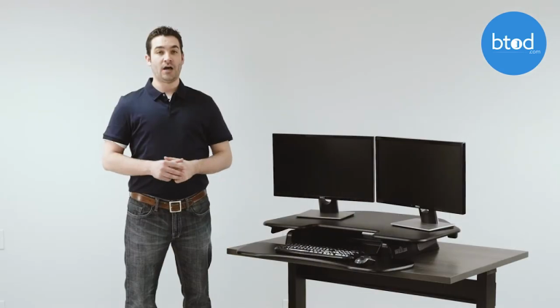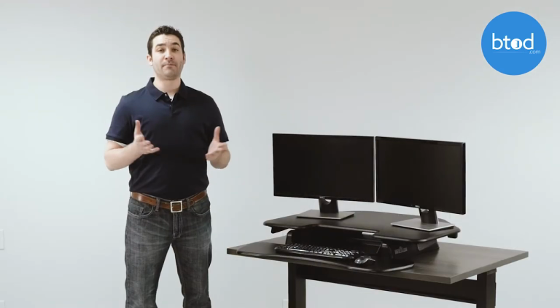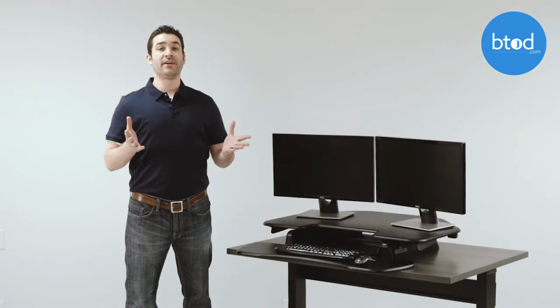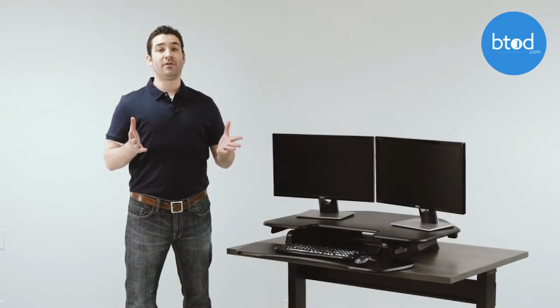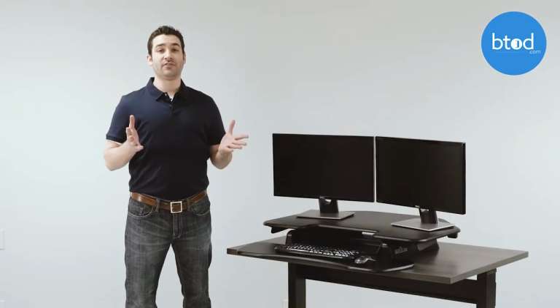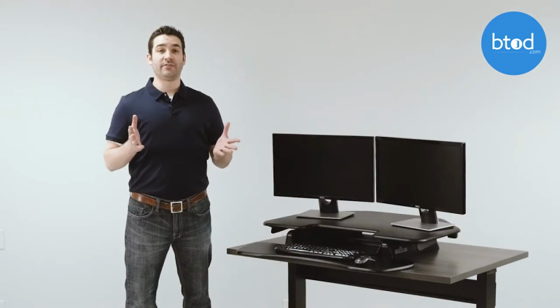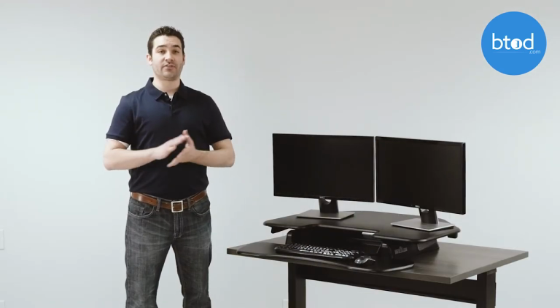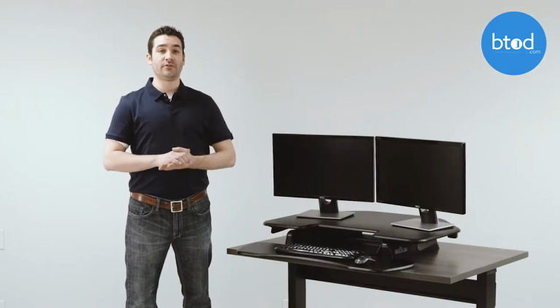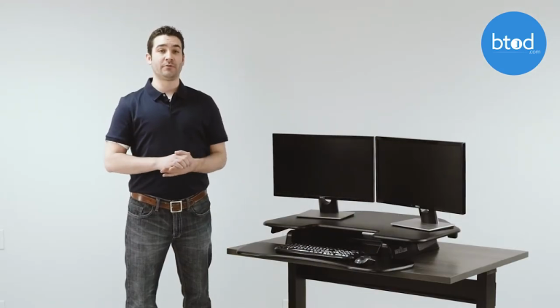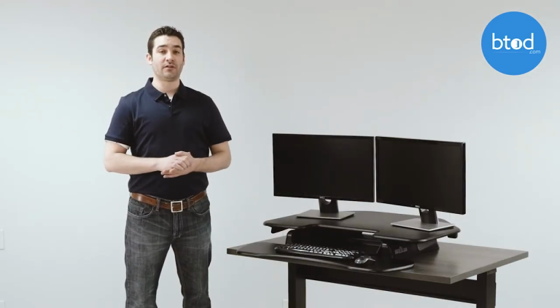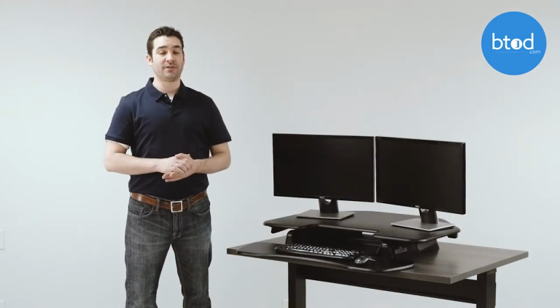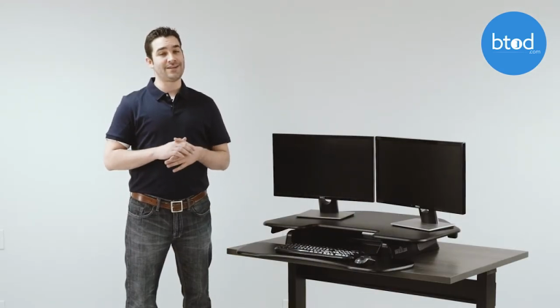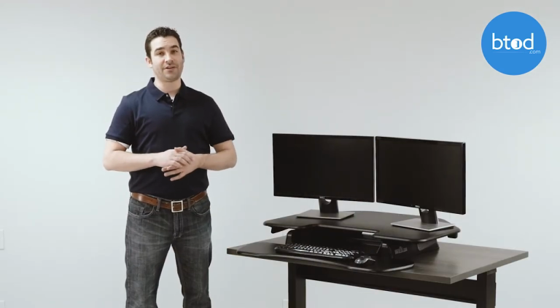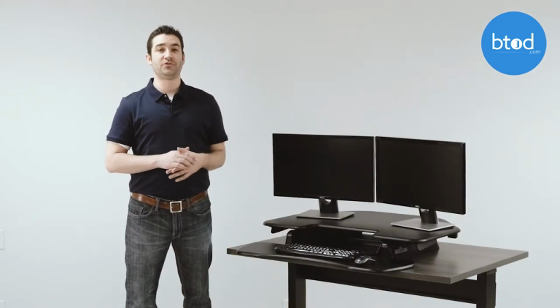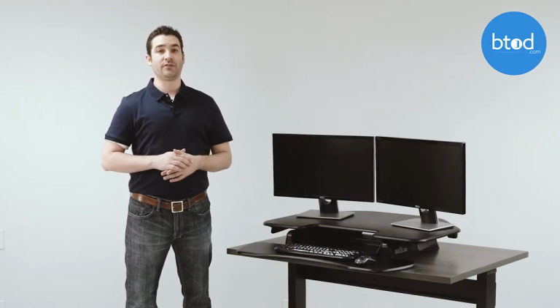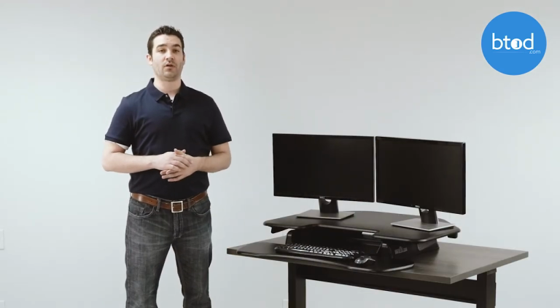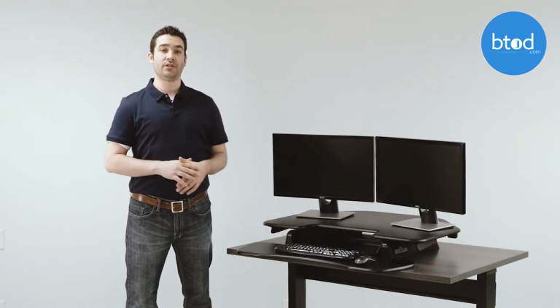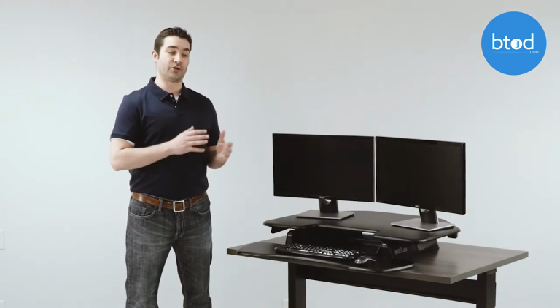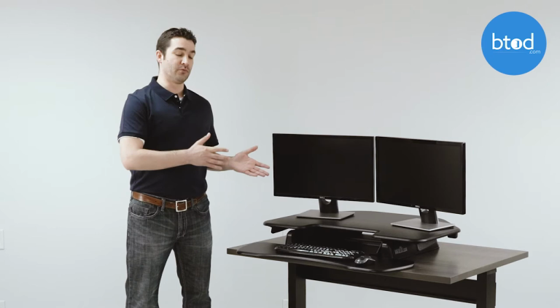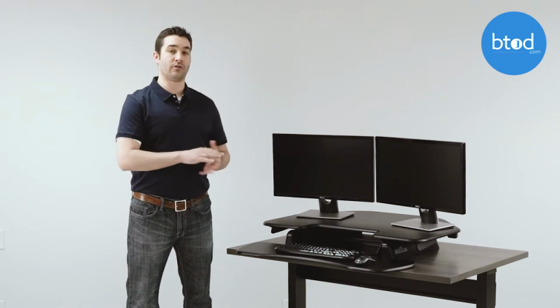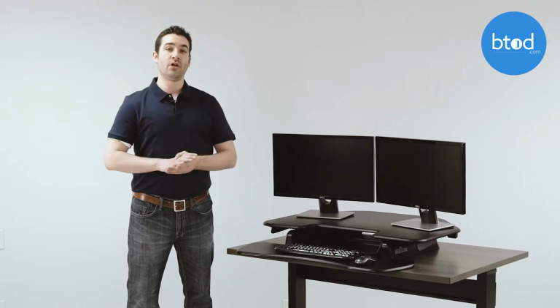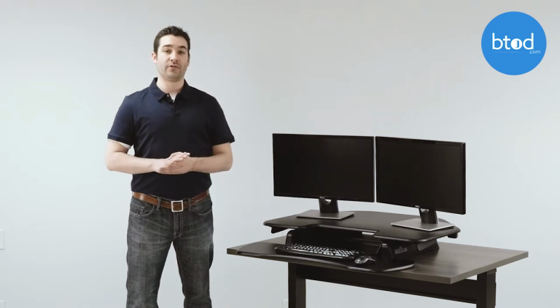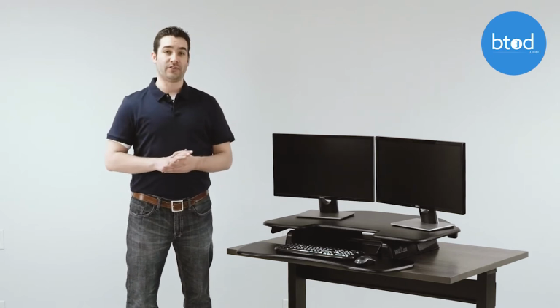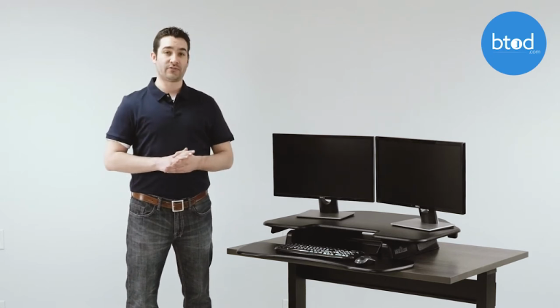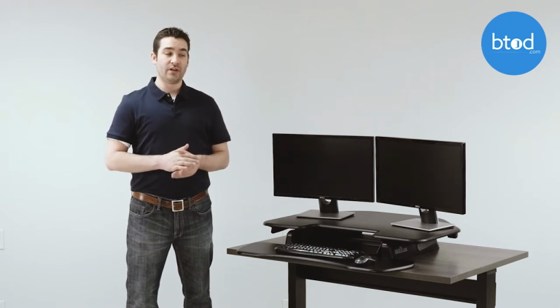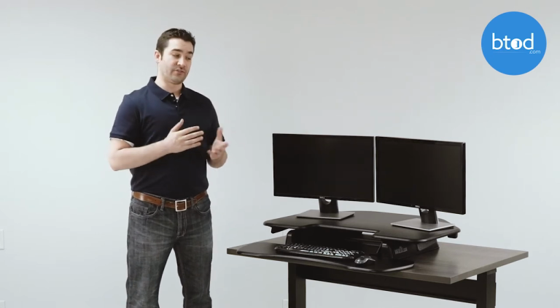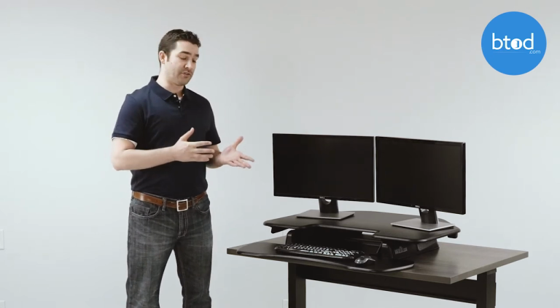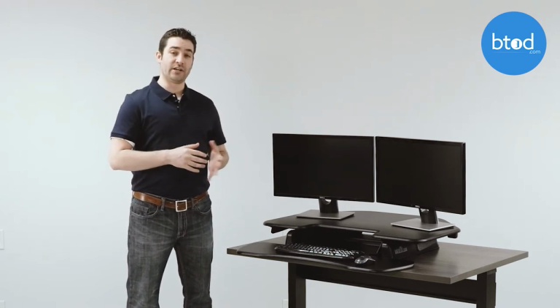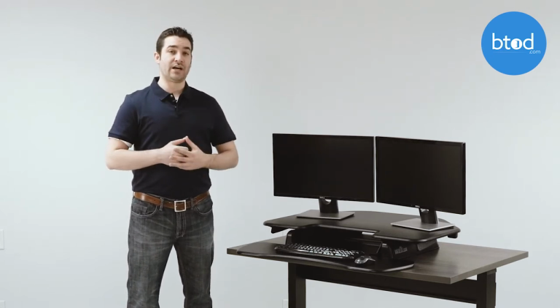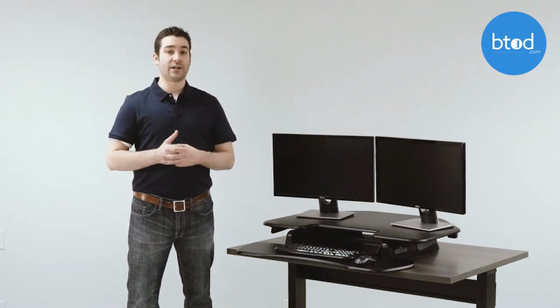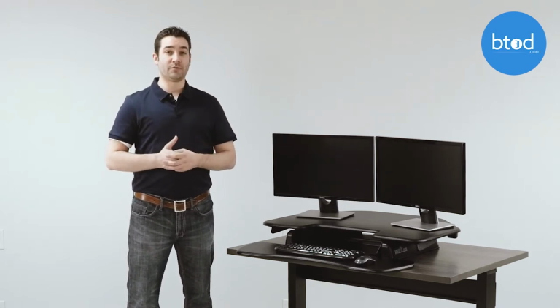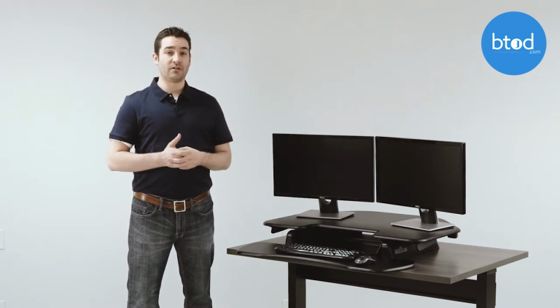I'm a big fan of the policies that Varidesk offers on their products, but I'm not a huge fan of the quality of the Cube Corner 36. There are several things that I do not like about the product.